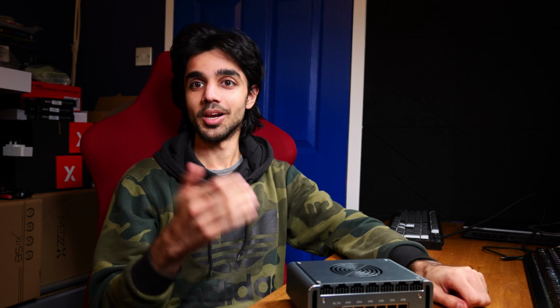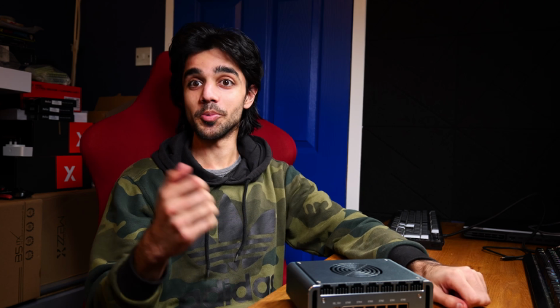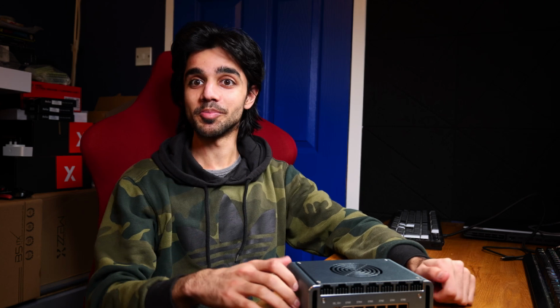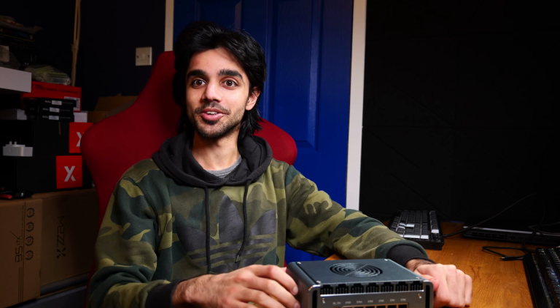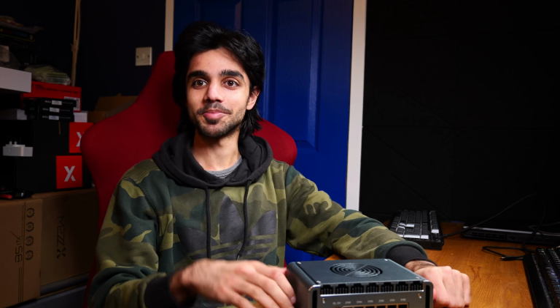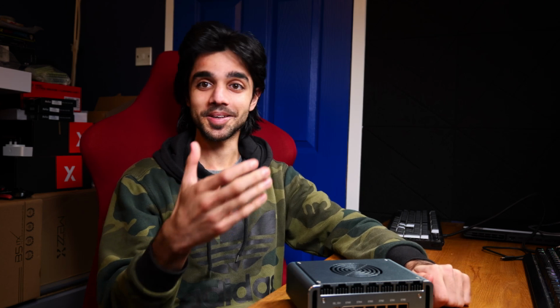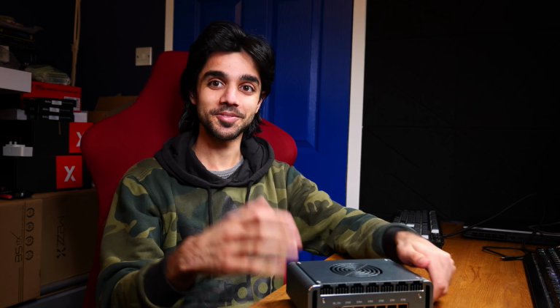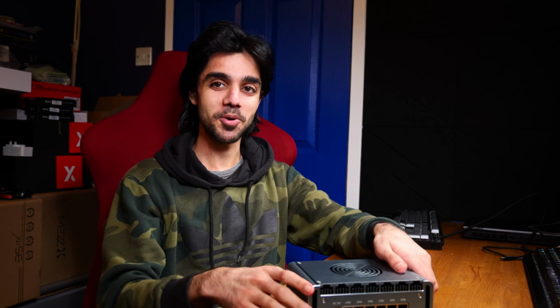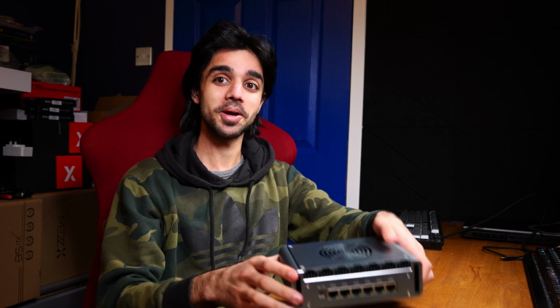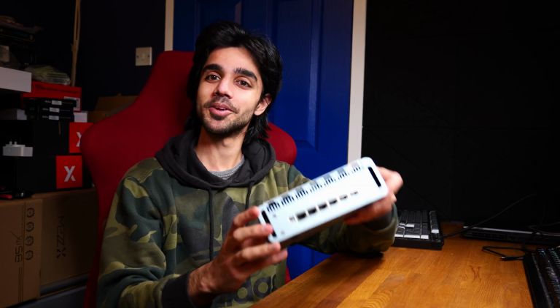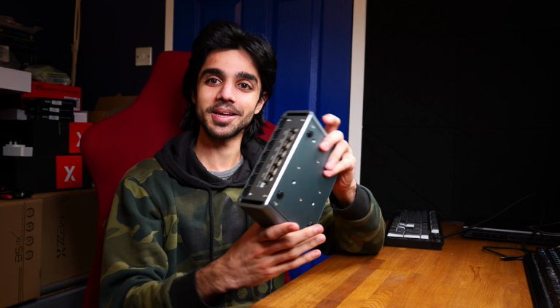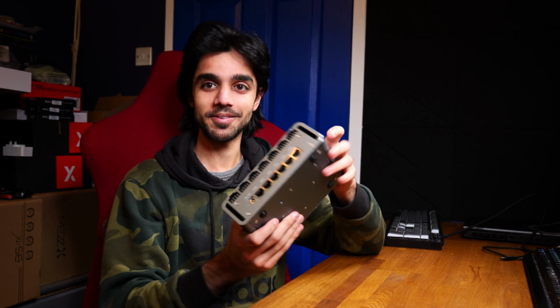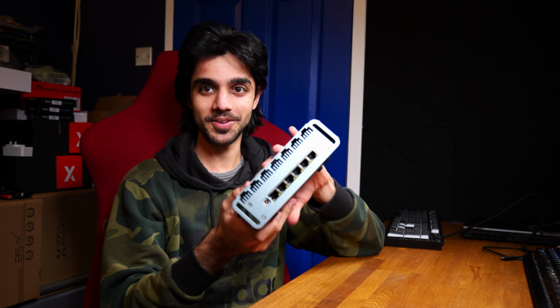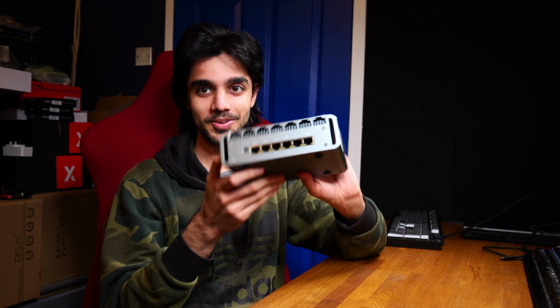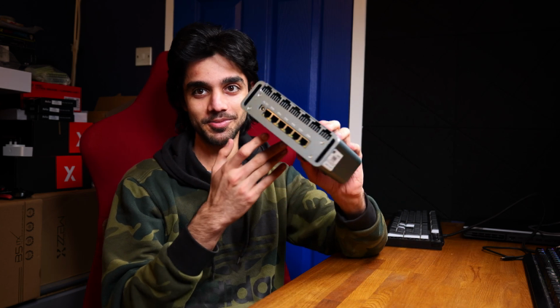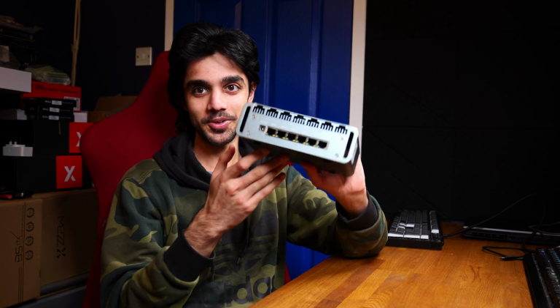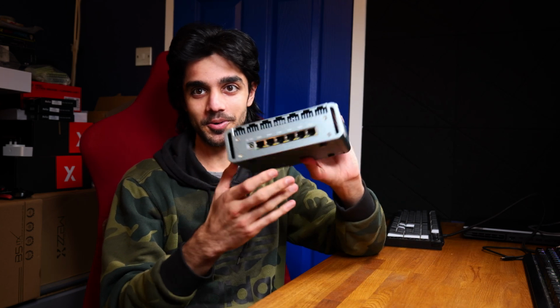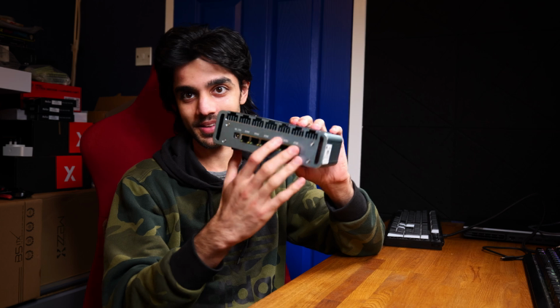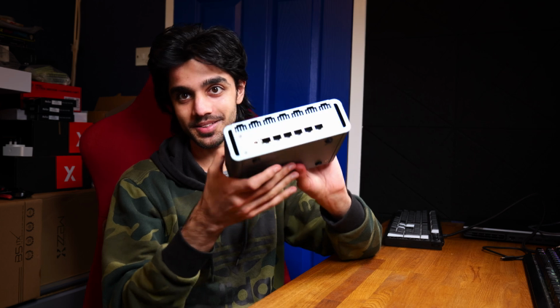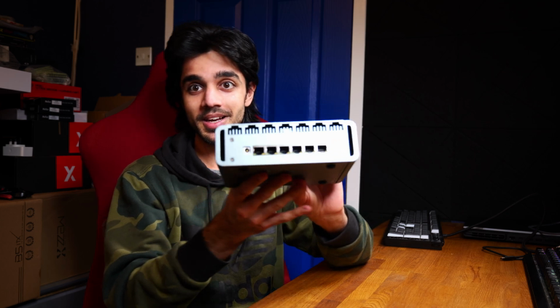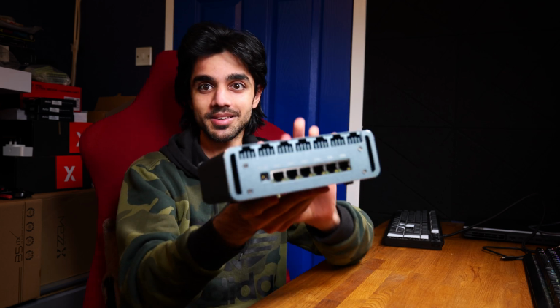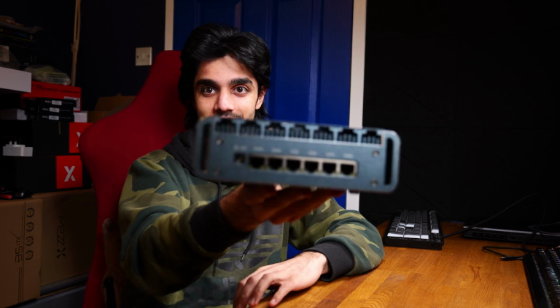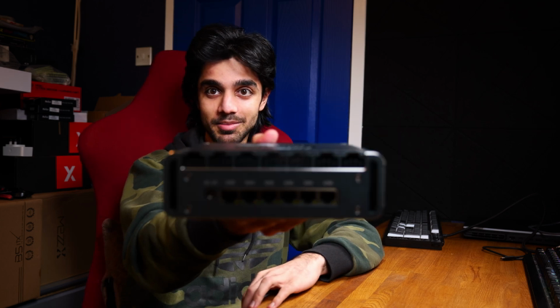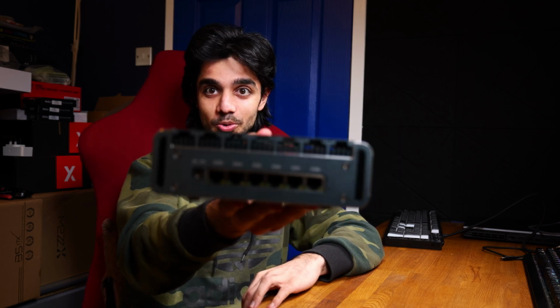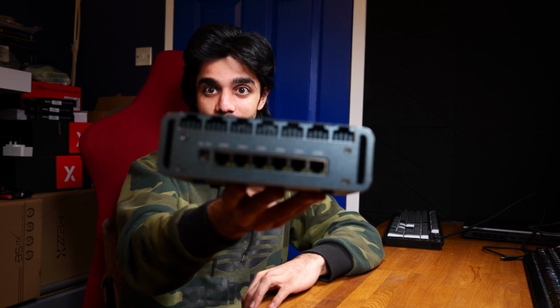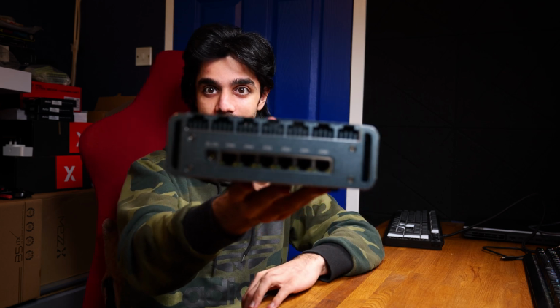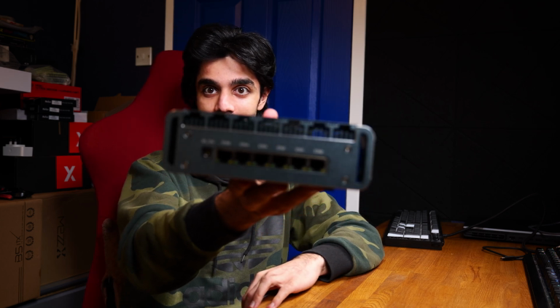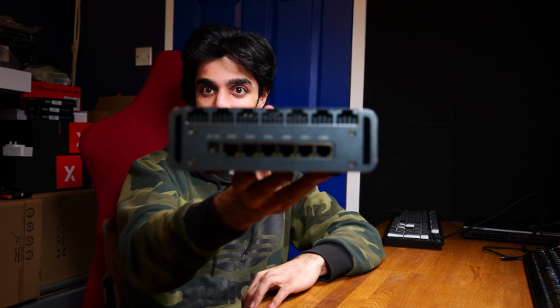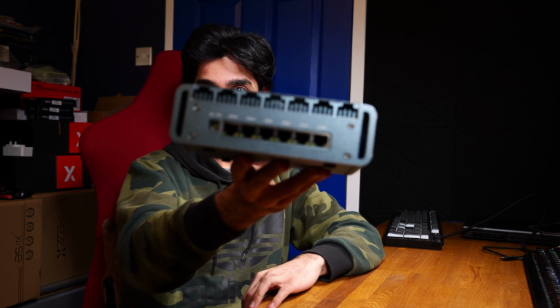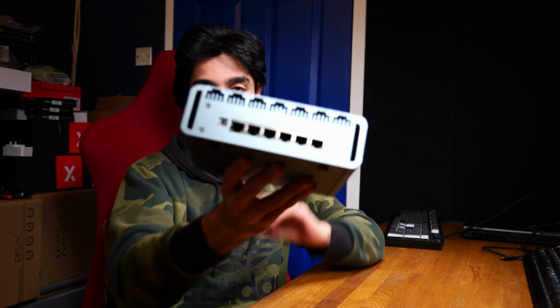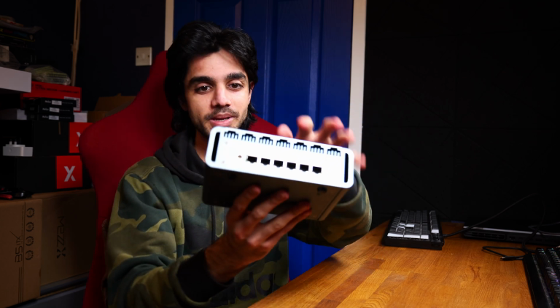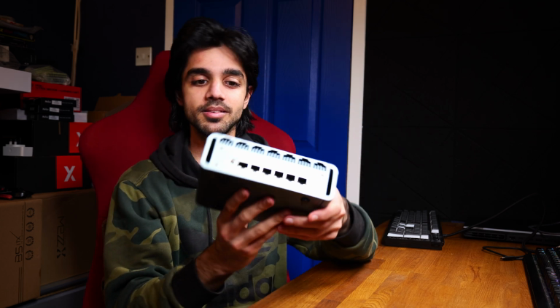Hello and welcome to VirtuOptech. In this video we're going to be doing a first look and review of this 6 LAN port mini router PC.